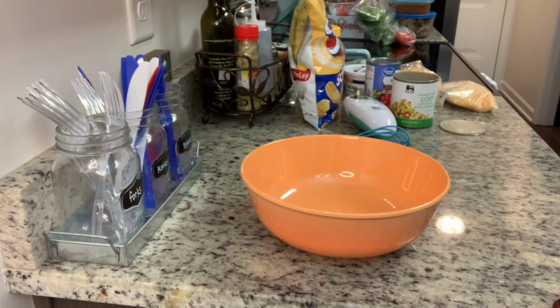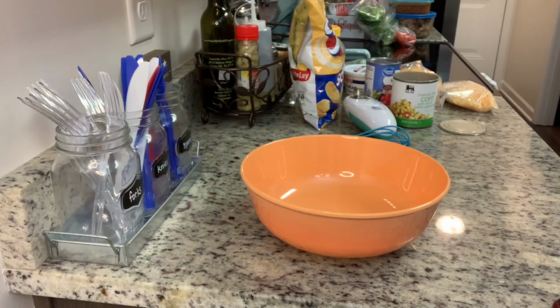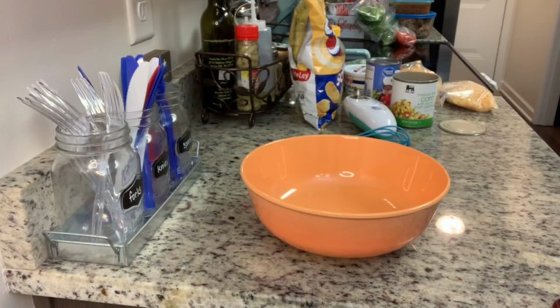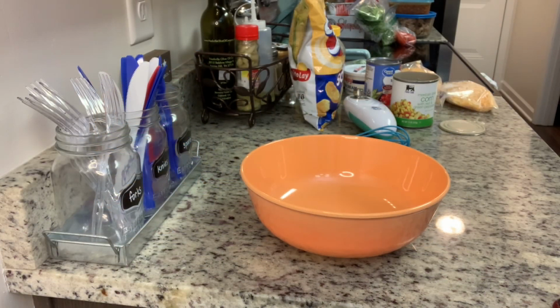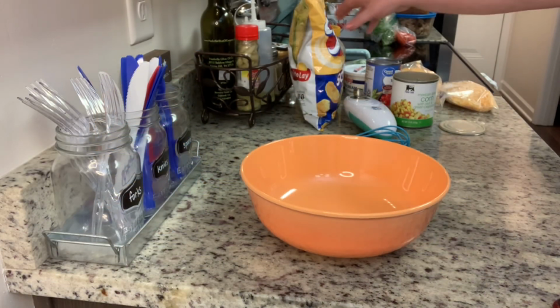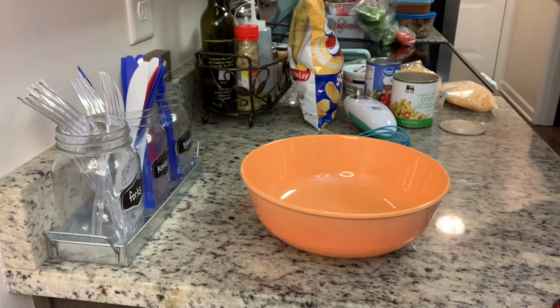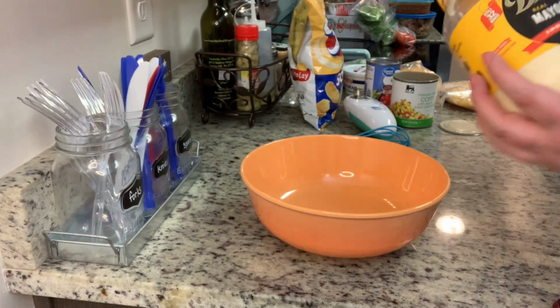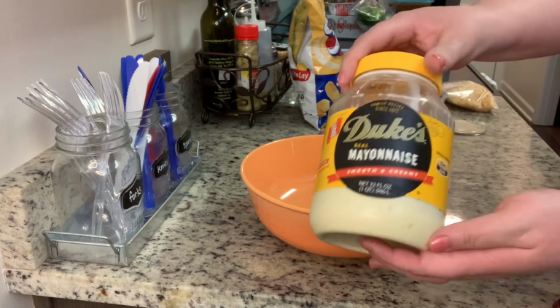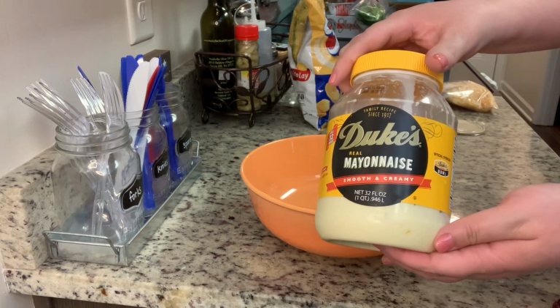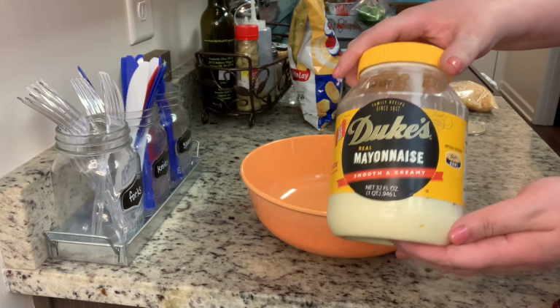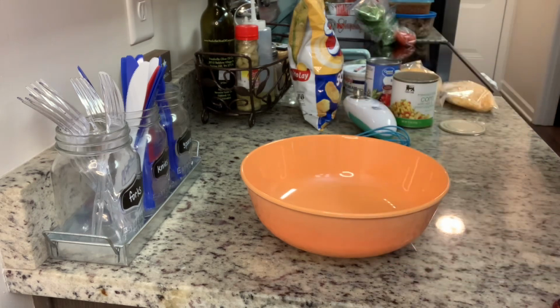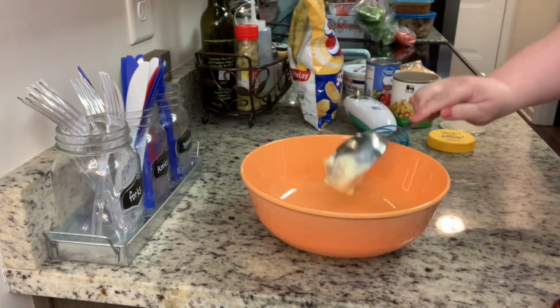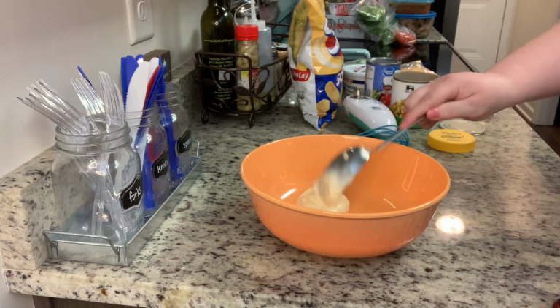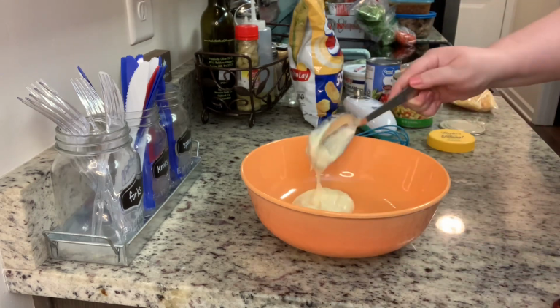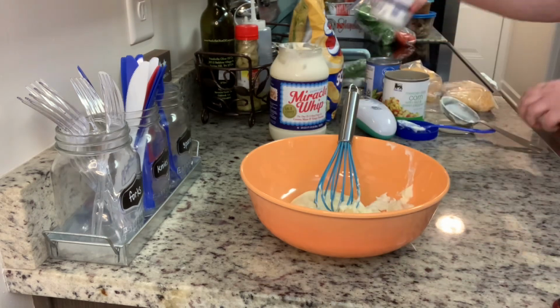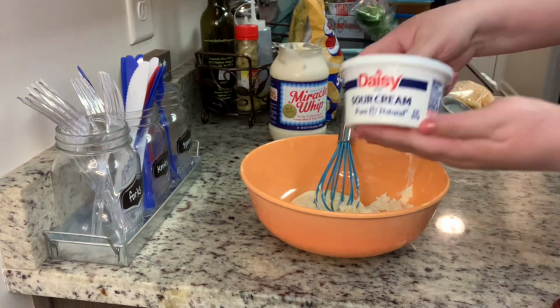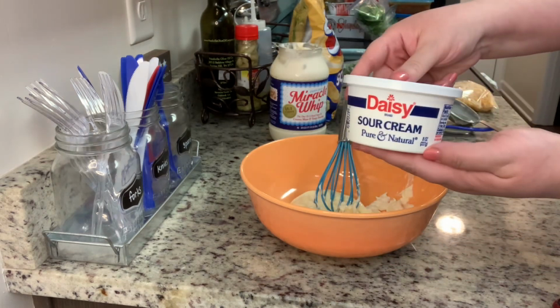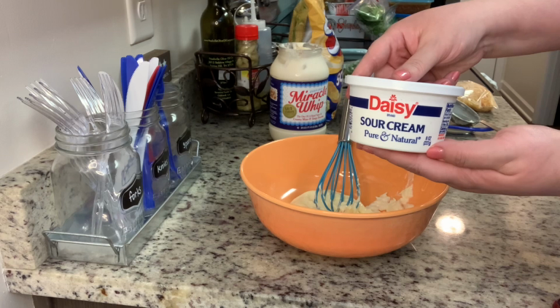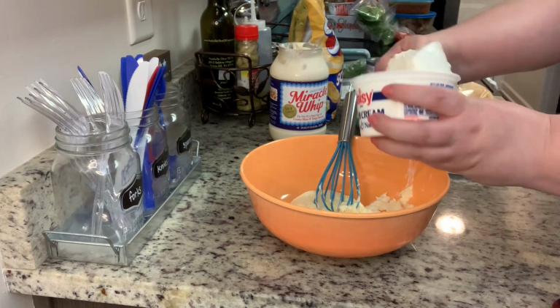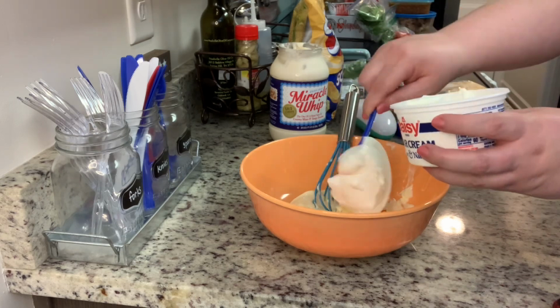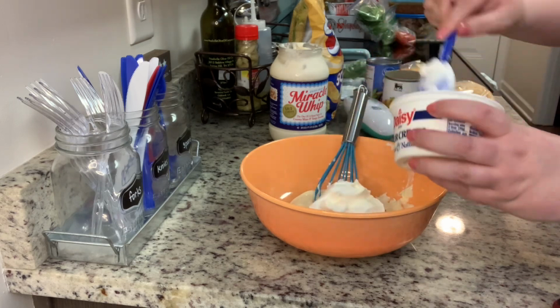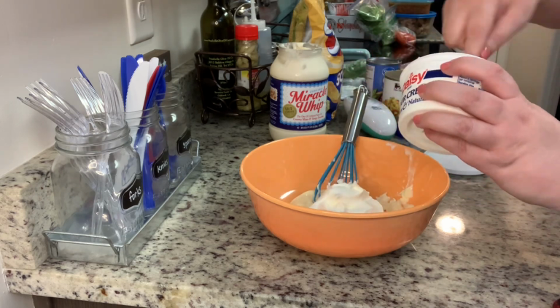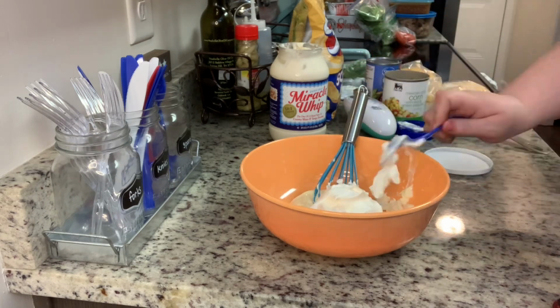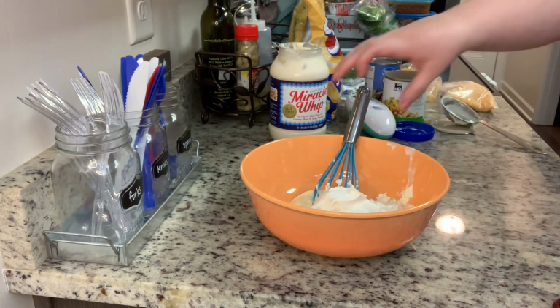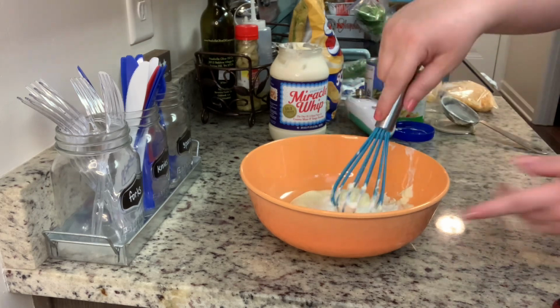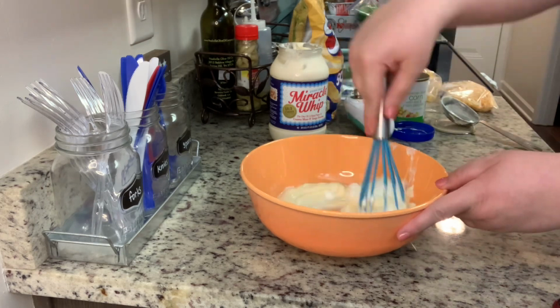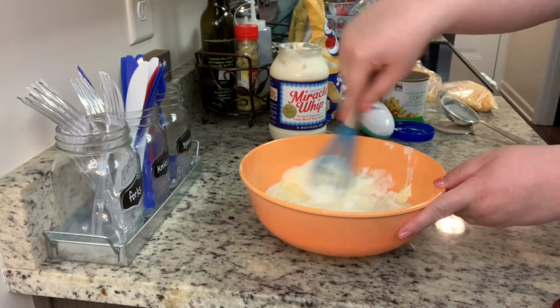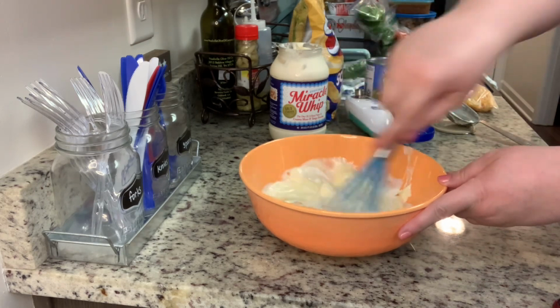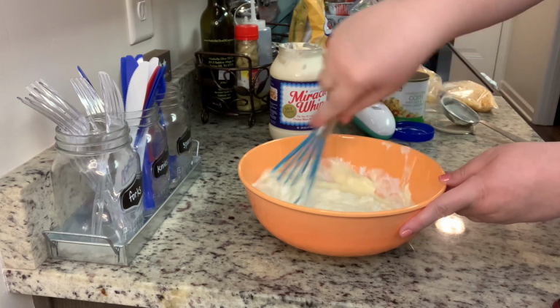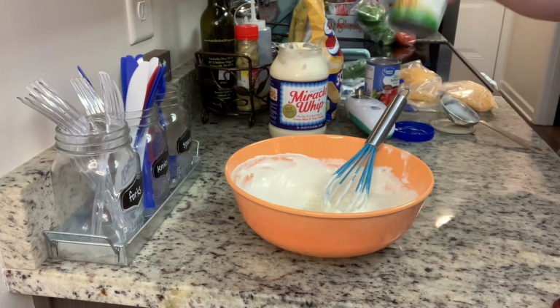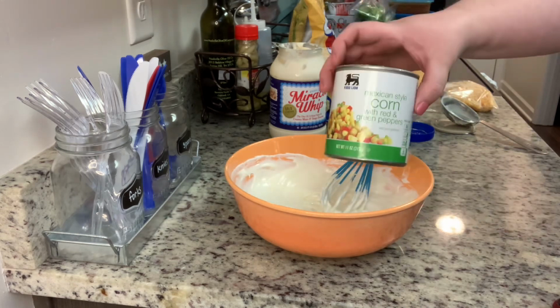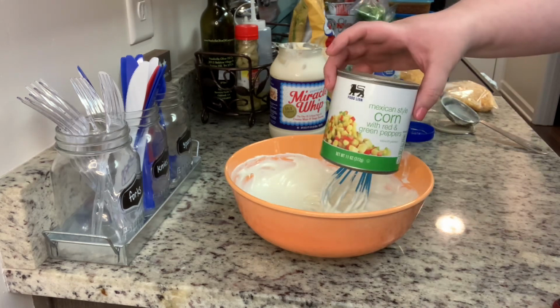To a mixing bowl I'm going to add in my mayonnaise and sour cream and stir that until it's combined really well. I didn't try it this way, but I'm pretty sure you could probably use Greek yogurt for the sour cream if you want to lighten this up just a little bit.